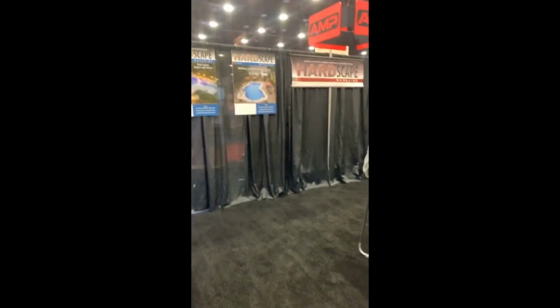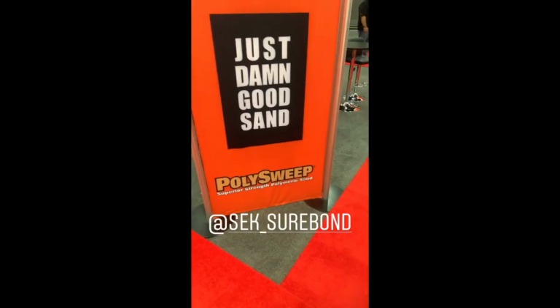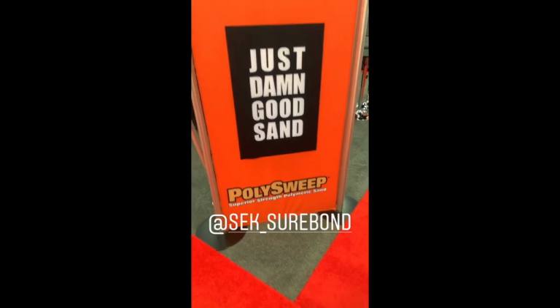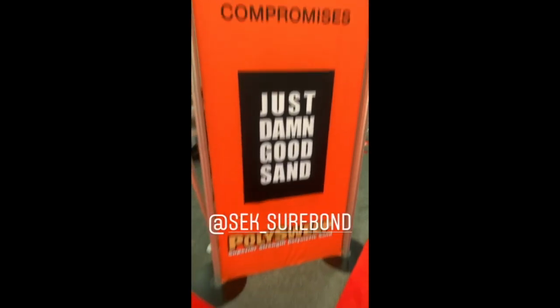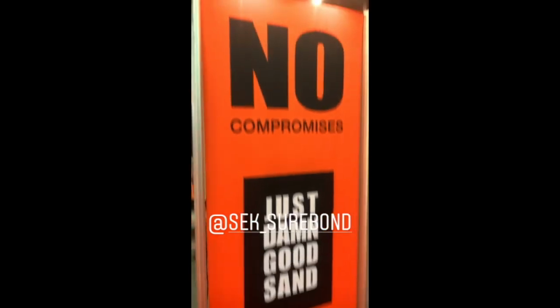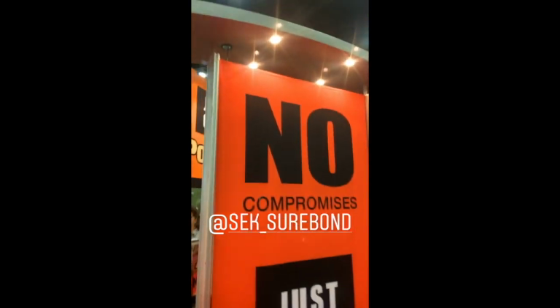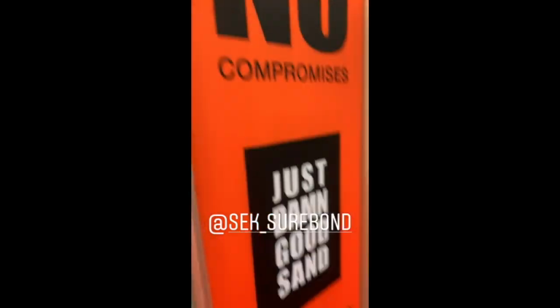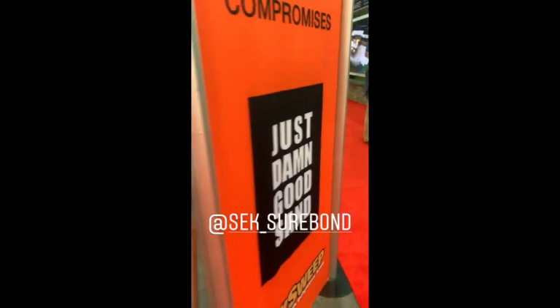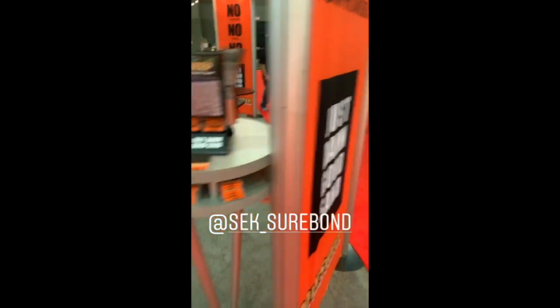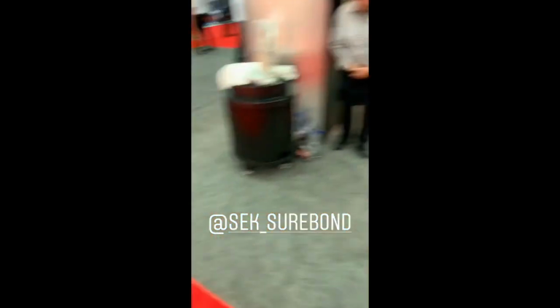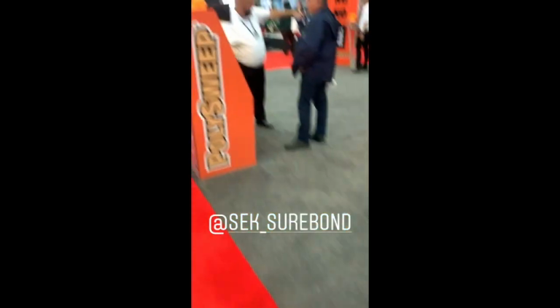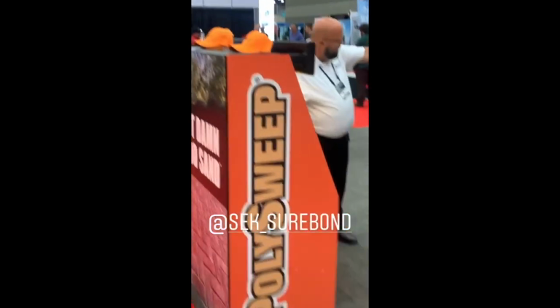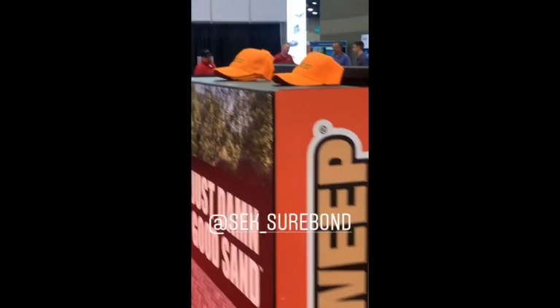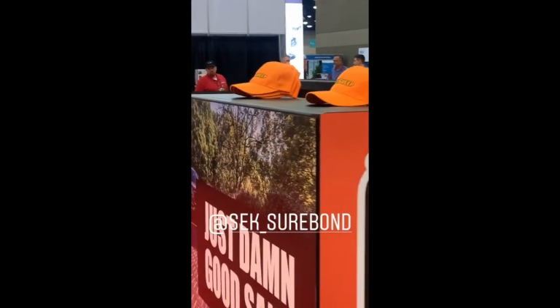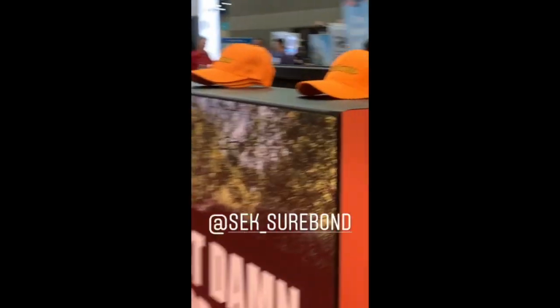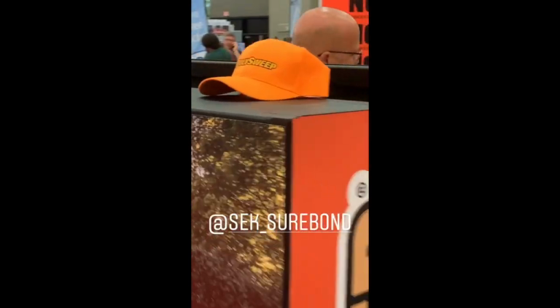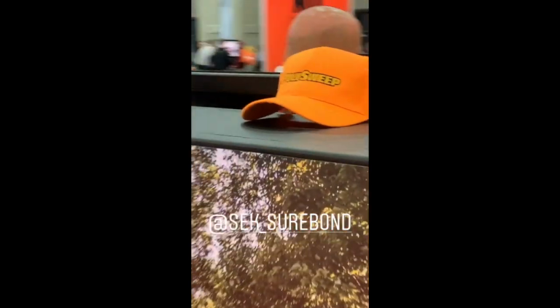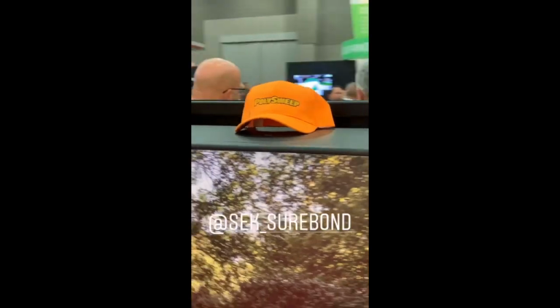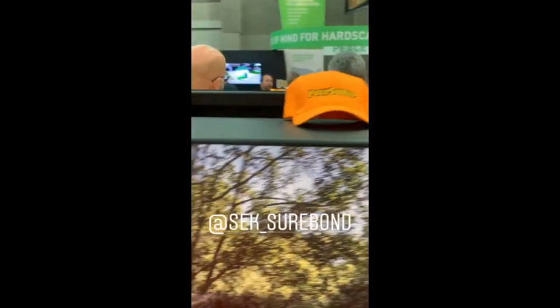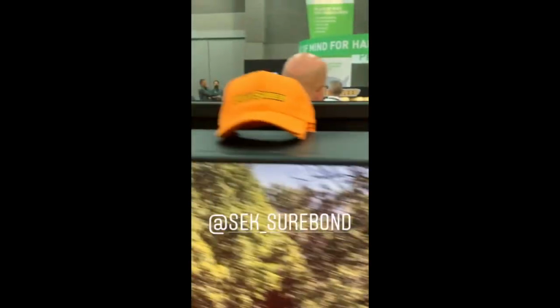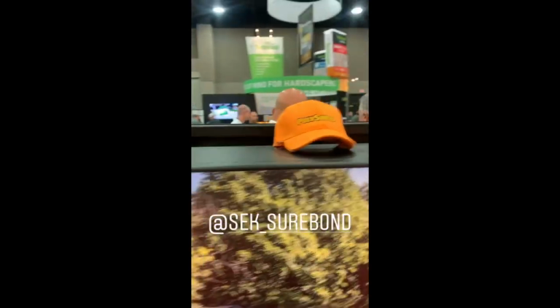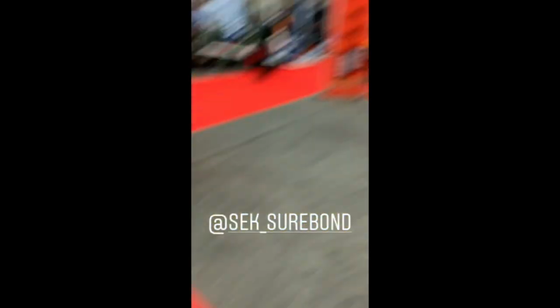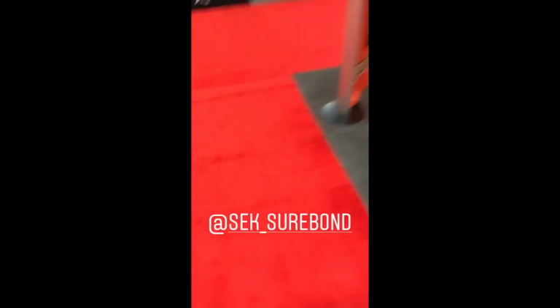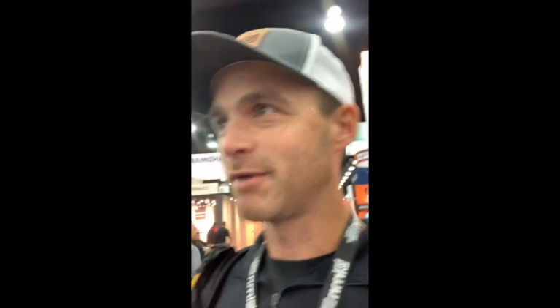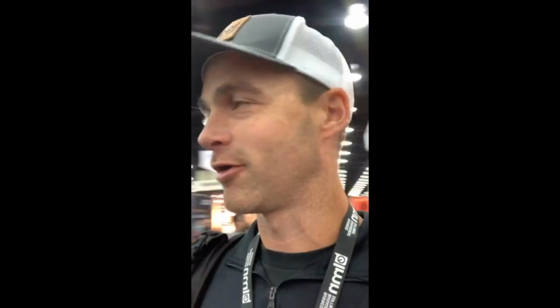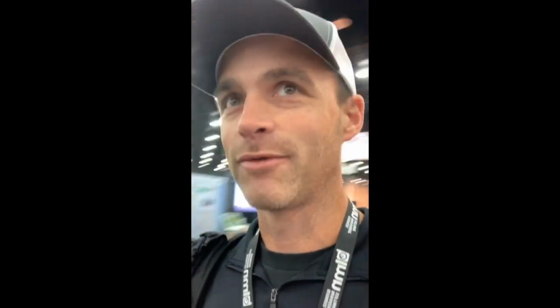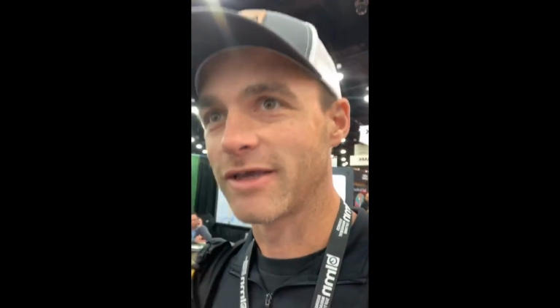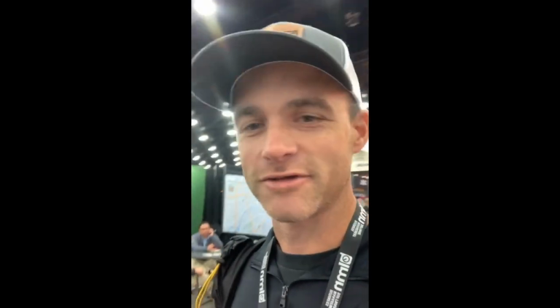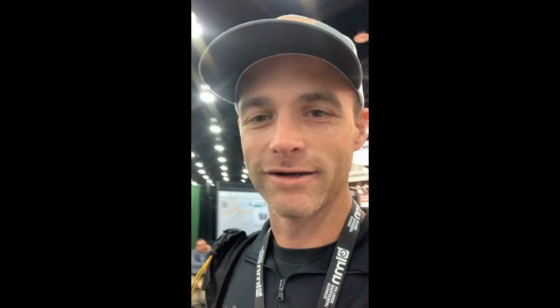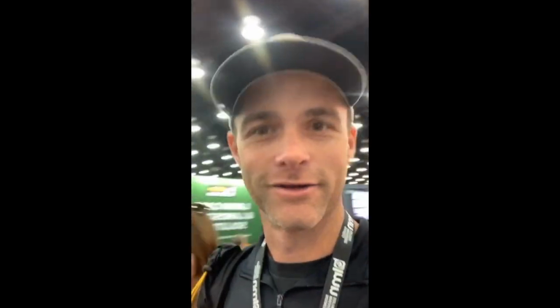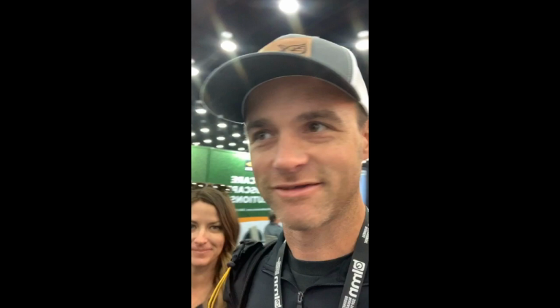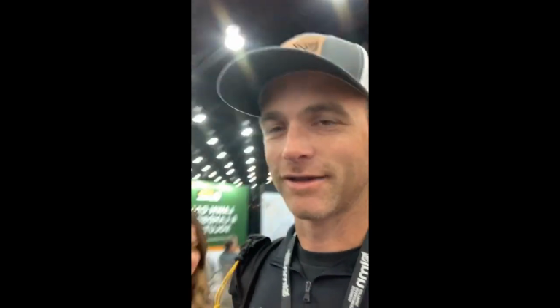Our friends here at PolySweep — darn good sand, you're right. But ugly, awful hats. Good lord, guys. Come on. Maybe they put all their time in R&D into their sand and not into their hat styling.